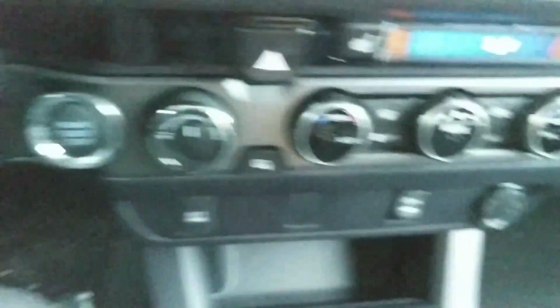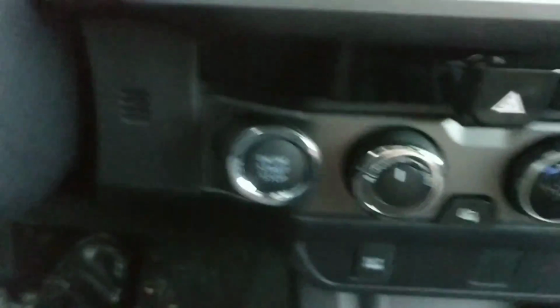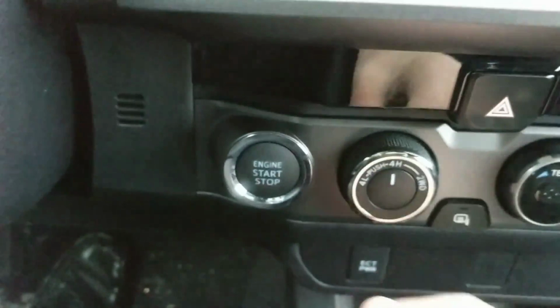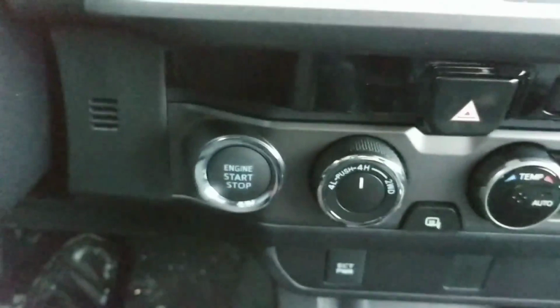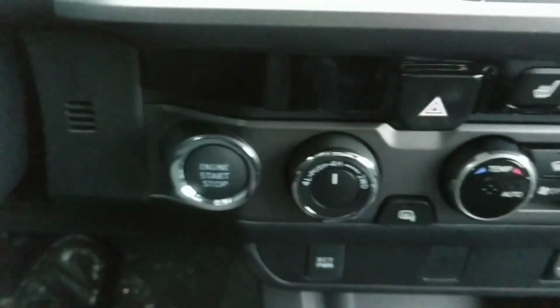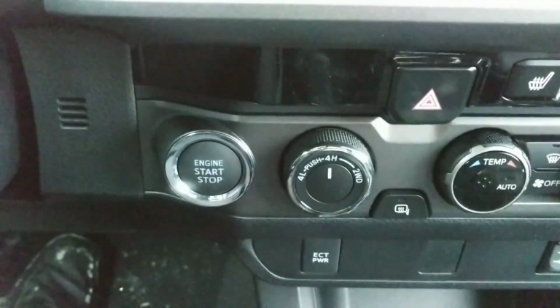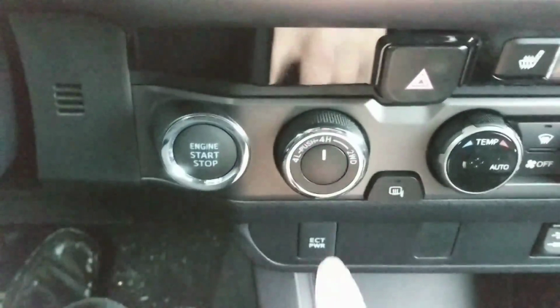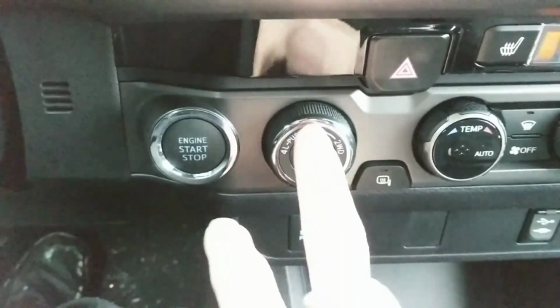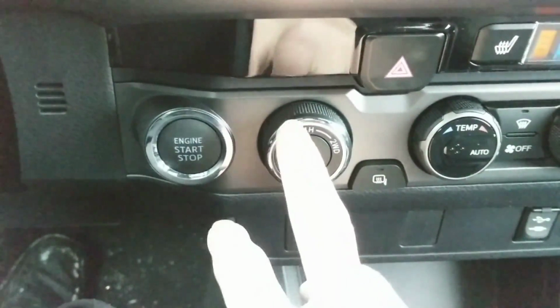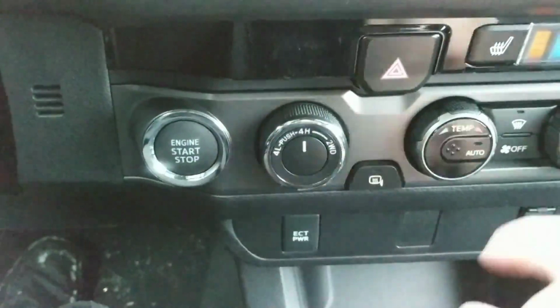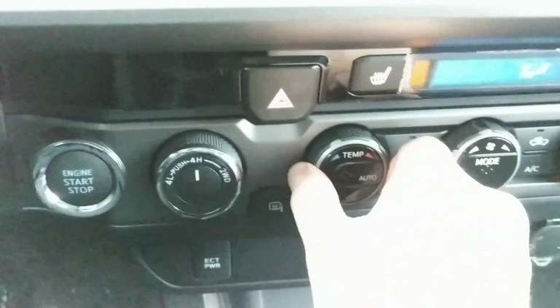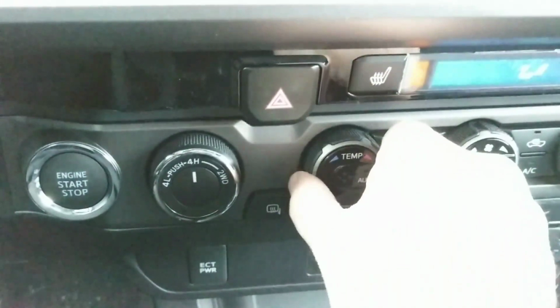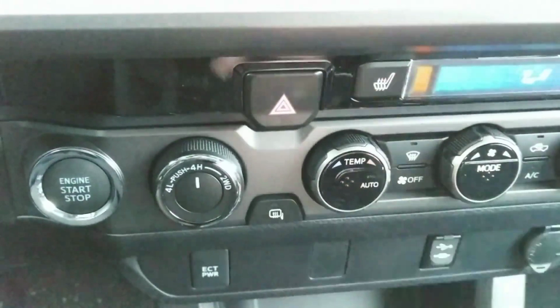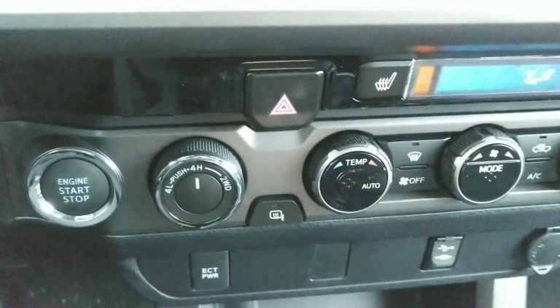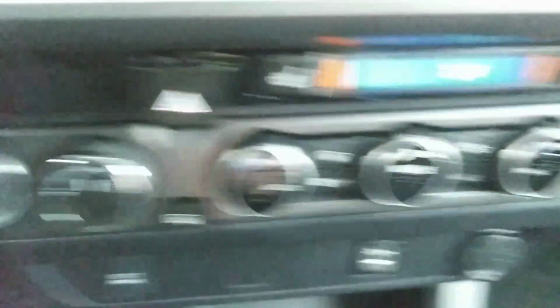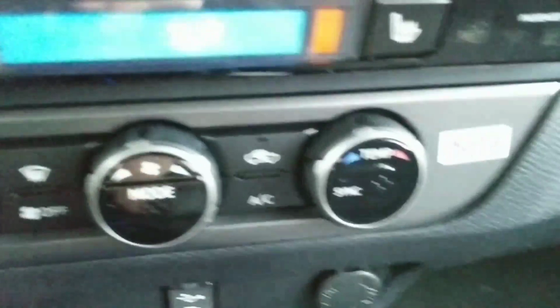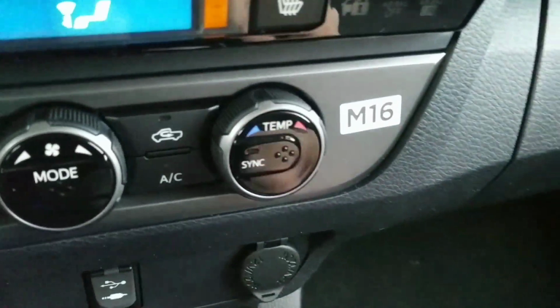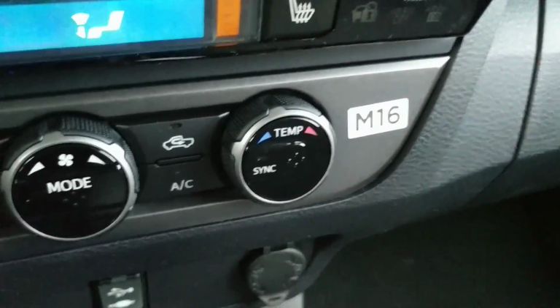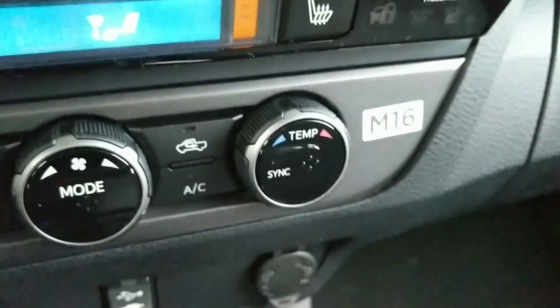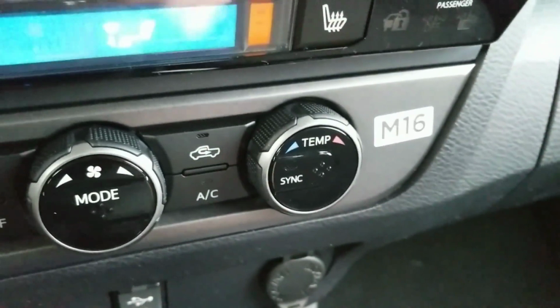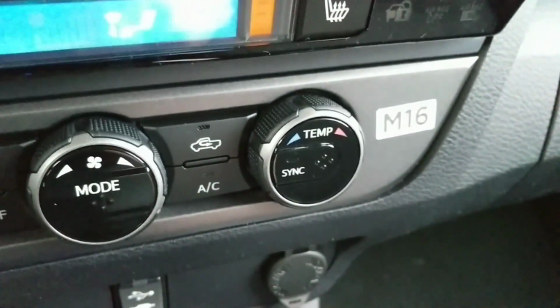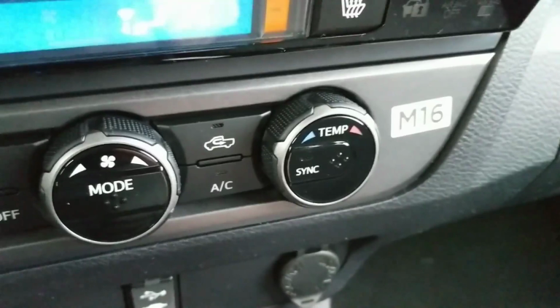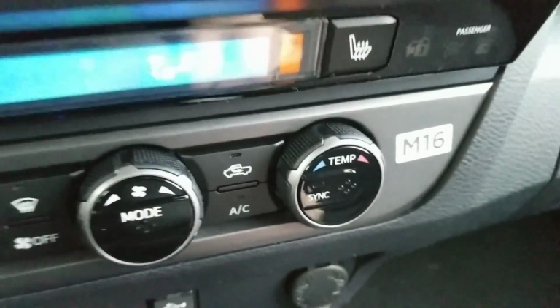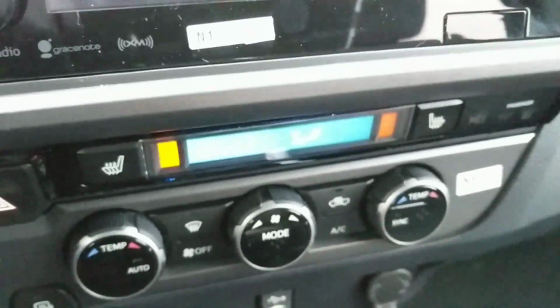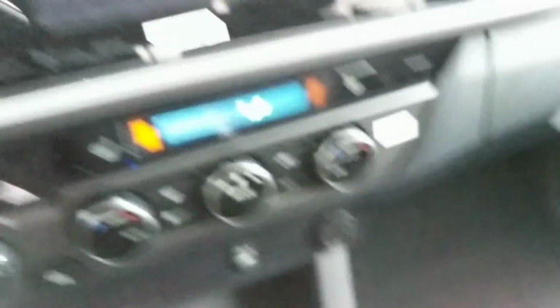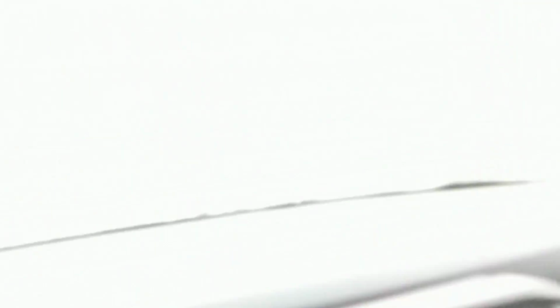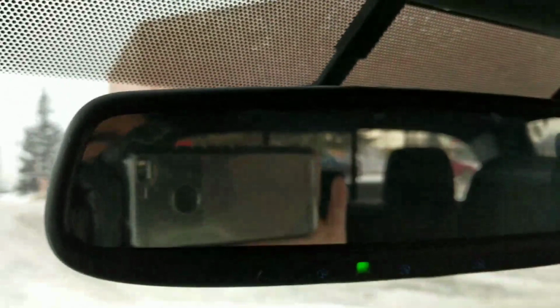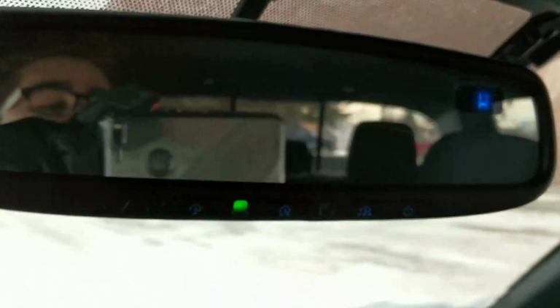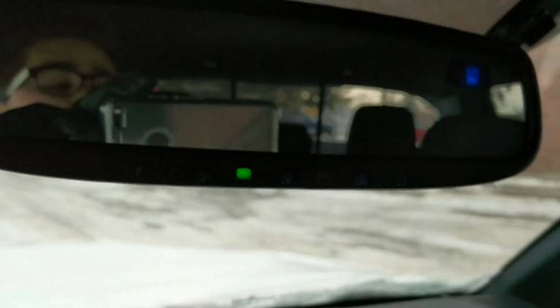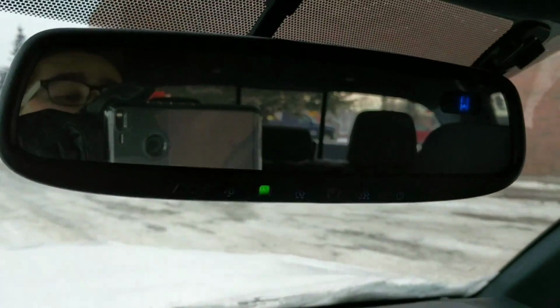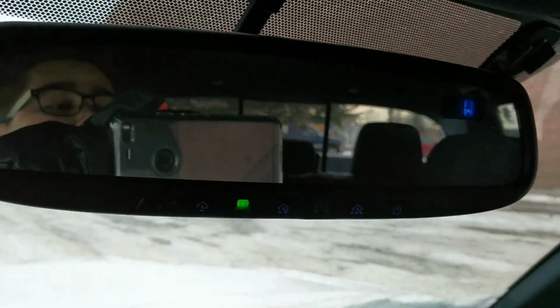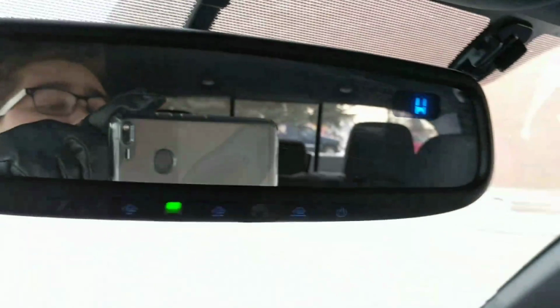Here's your drive select knob right here. Of course your automatic climate control, one for the temperature as well. And the rear view mirror here.